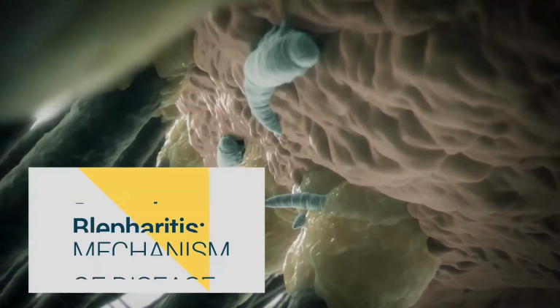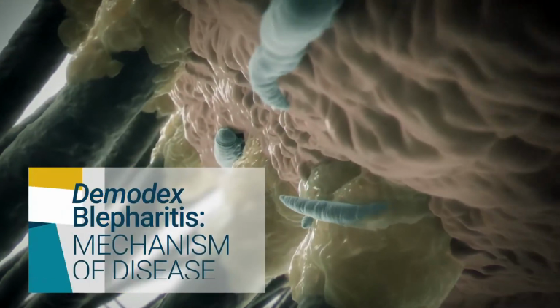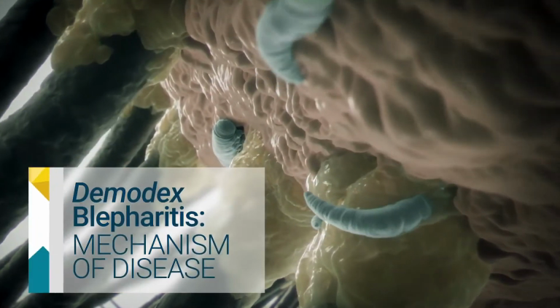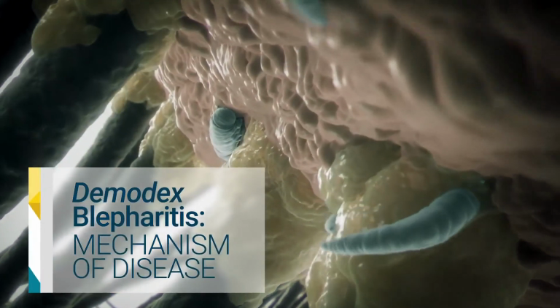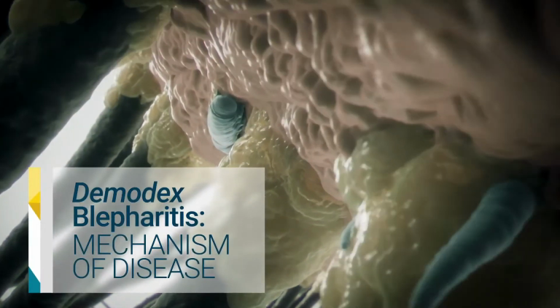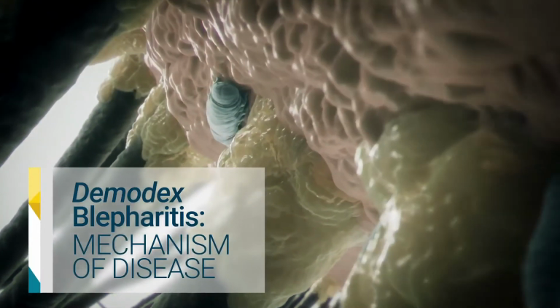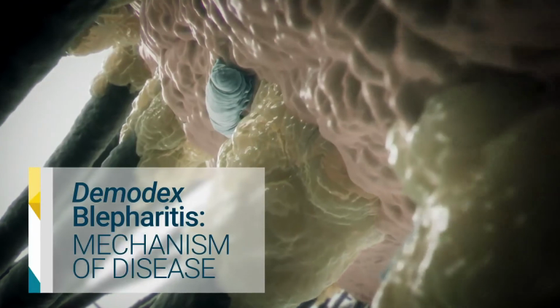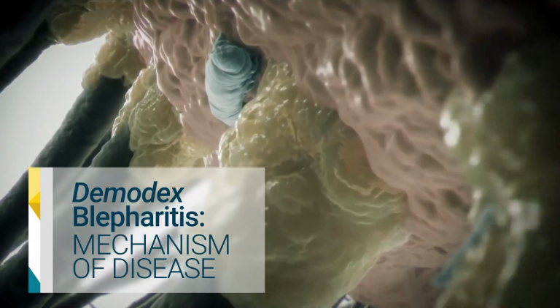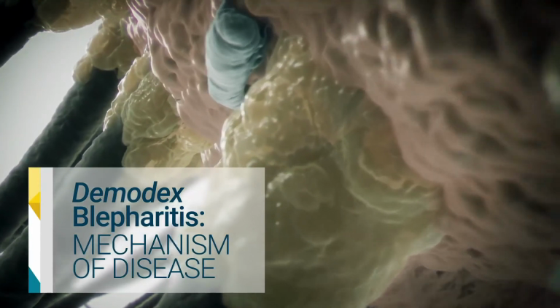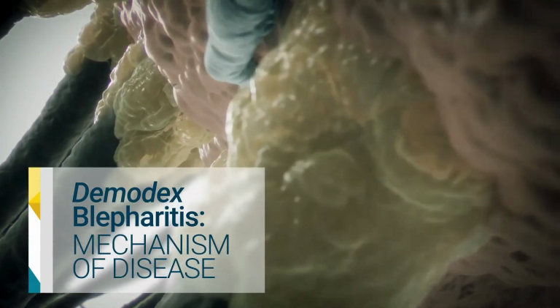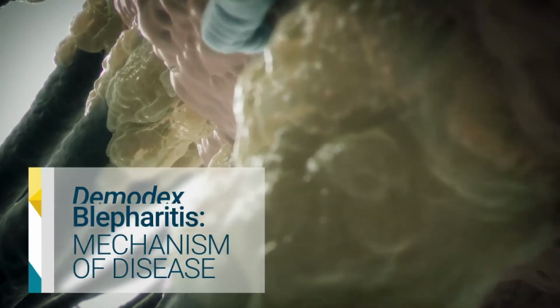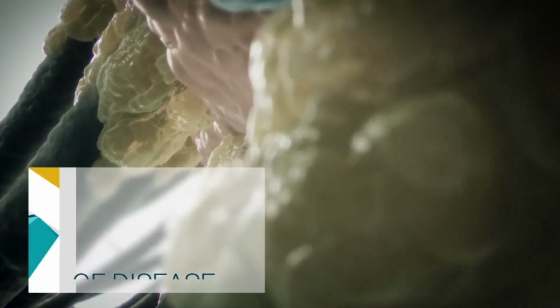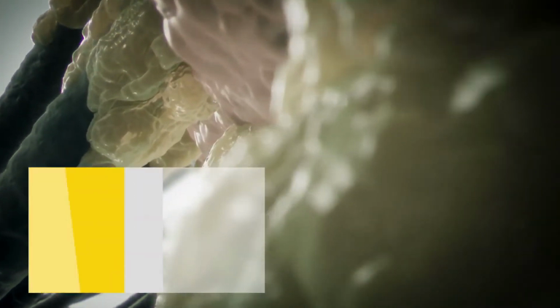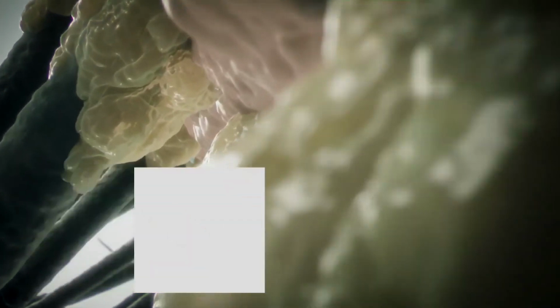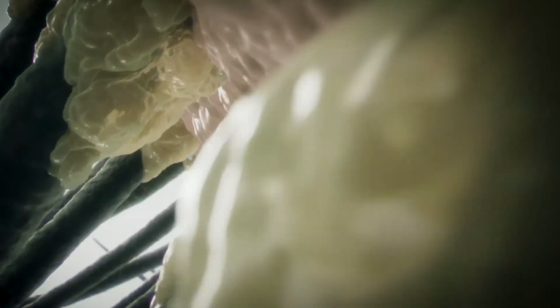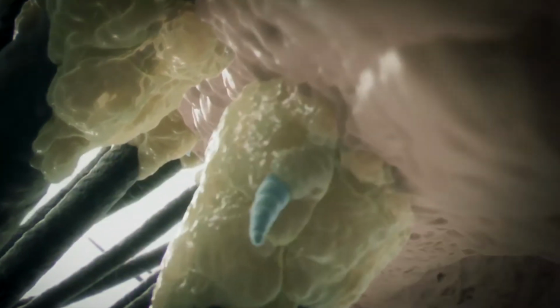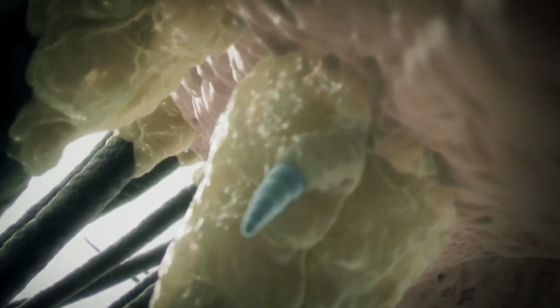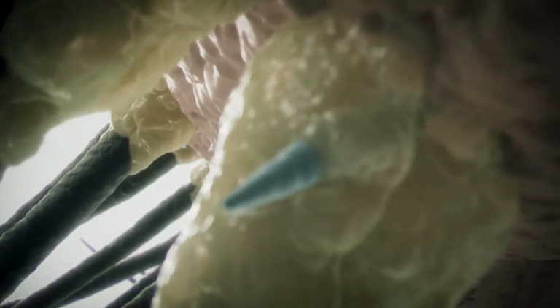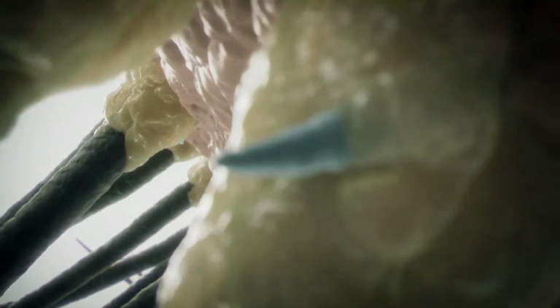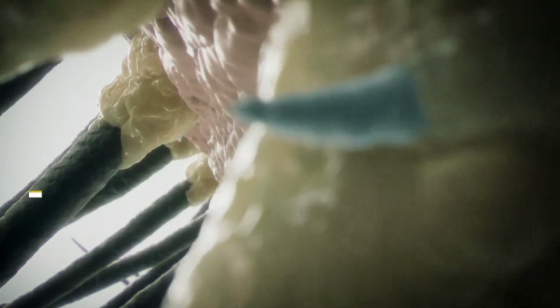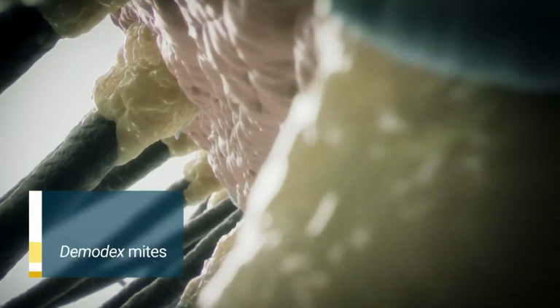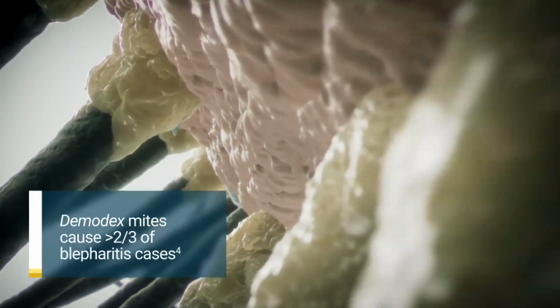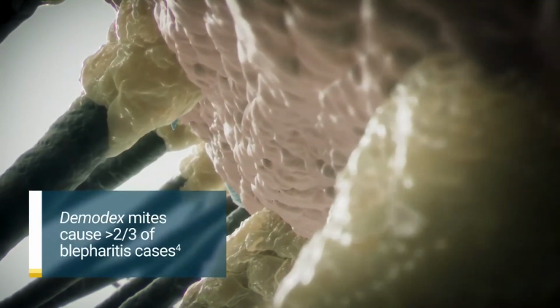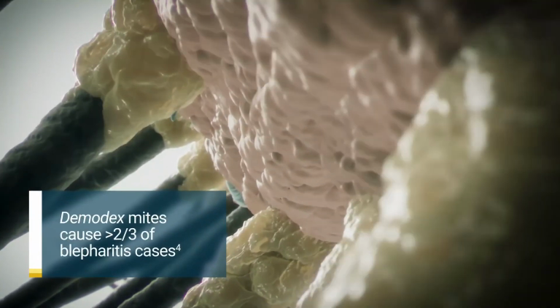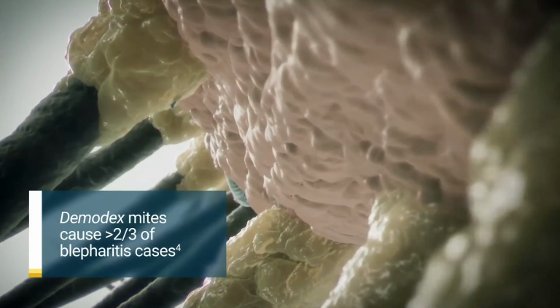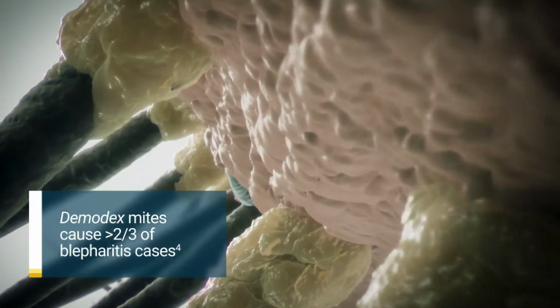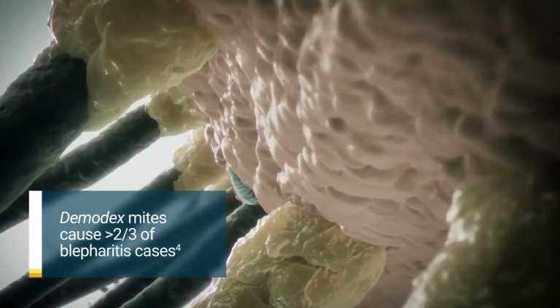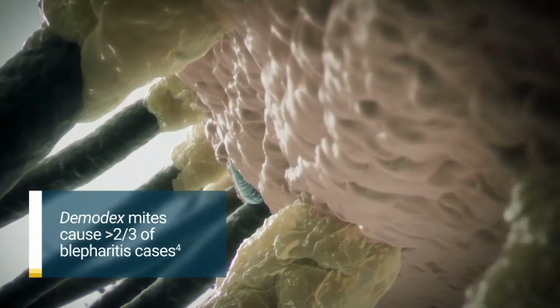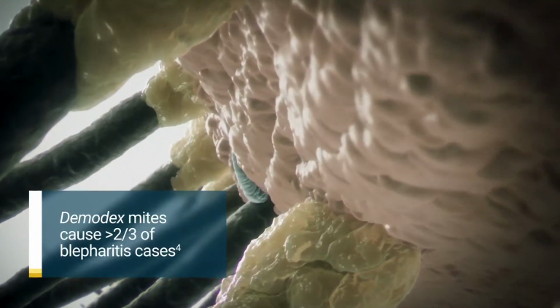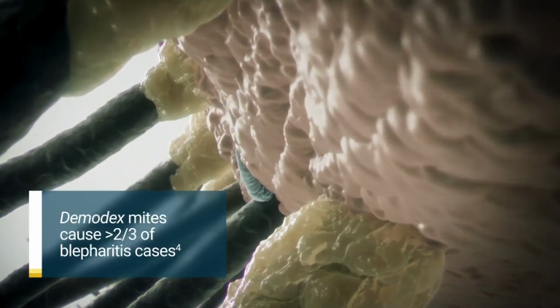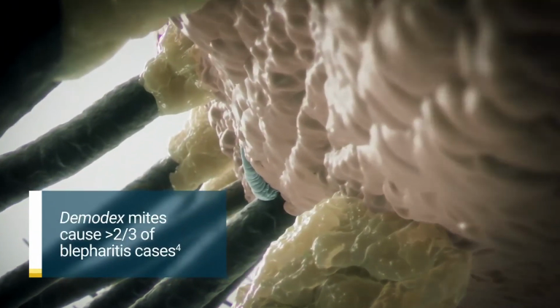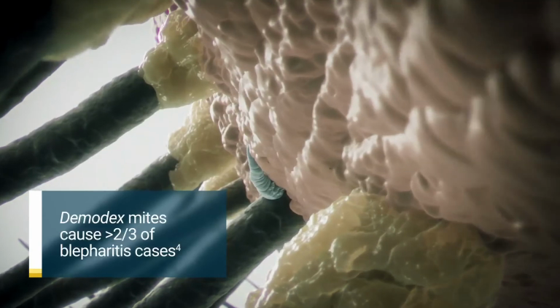Studies show that 100% of blepharitis patients with collarettes have Demodex mites. Demodex mites are the most common ectoparasites found on humans, and an overgrowth of mites can quickly lead to blepharitis. In fact, Demodex mites are the leading cause of blepharitis, accounting for over two-thirds of cases.